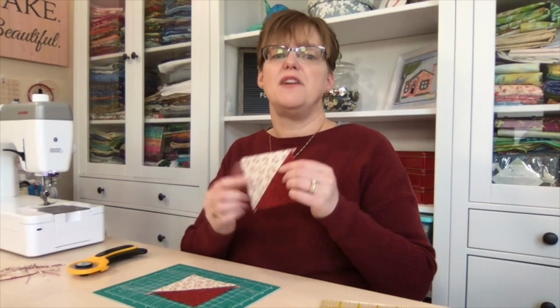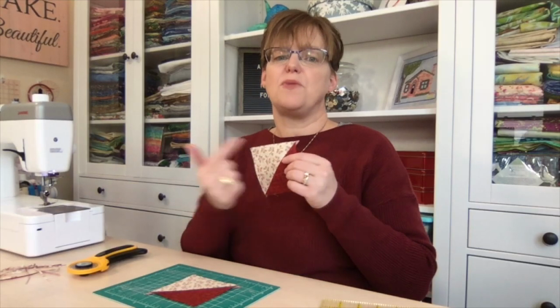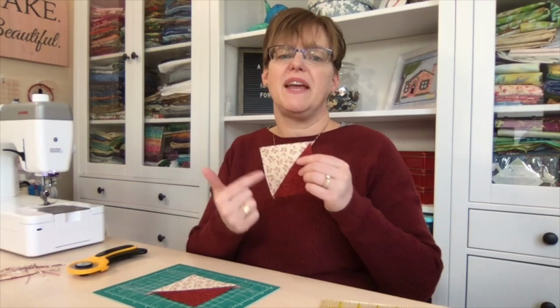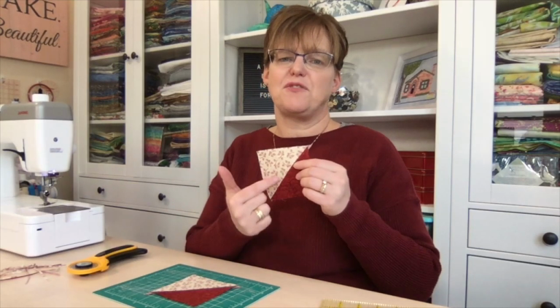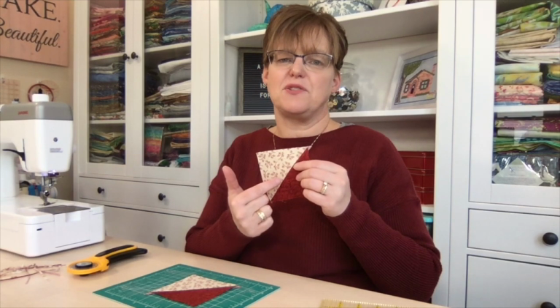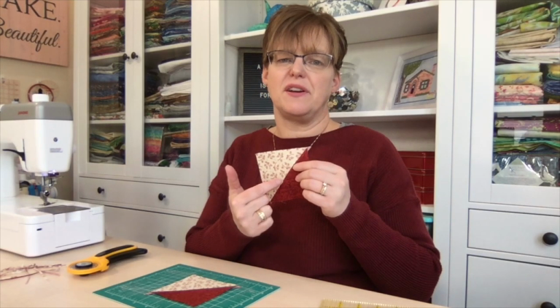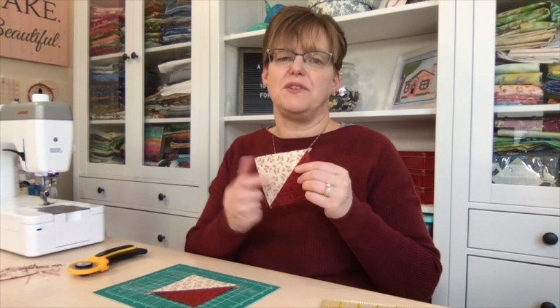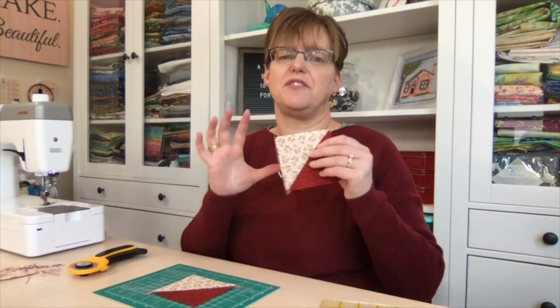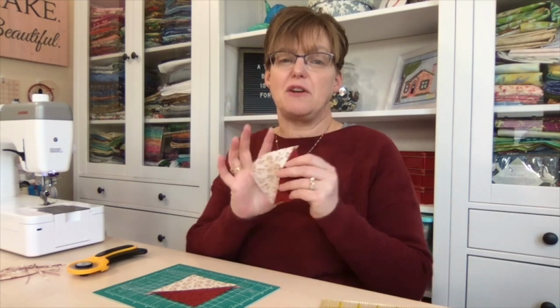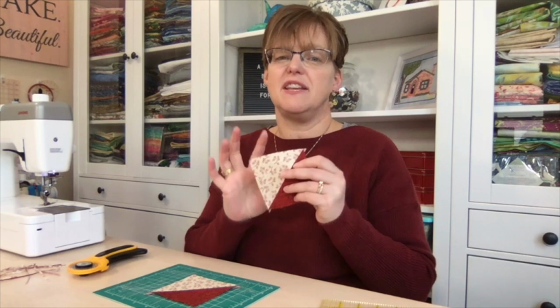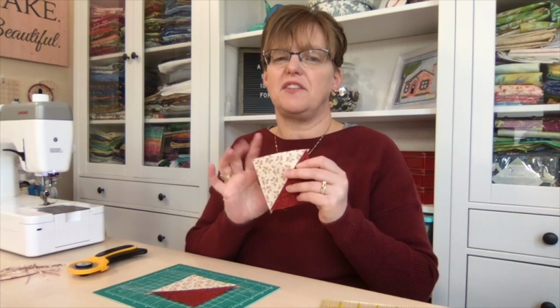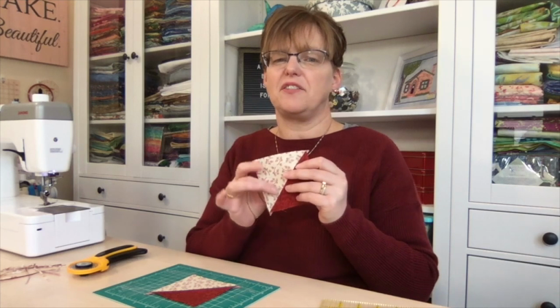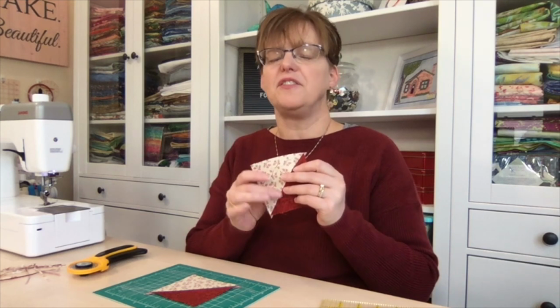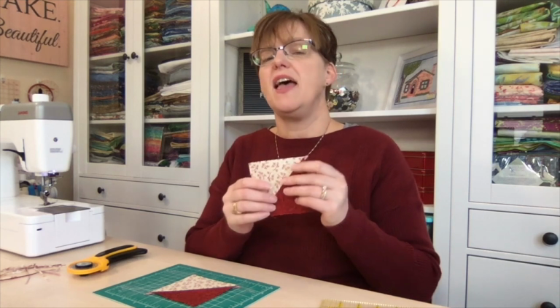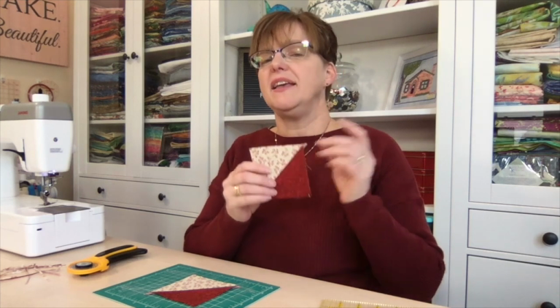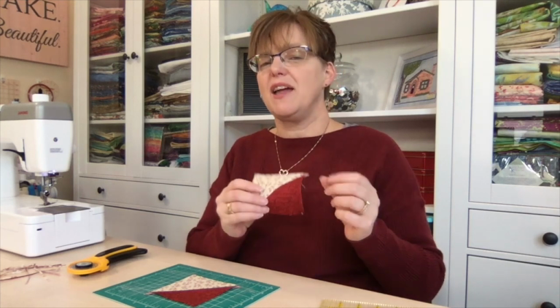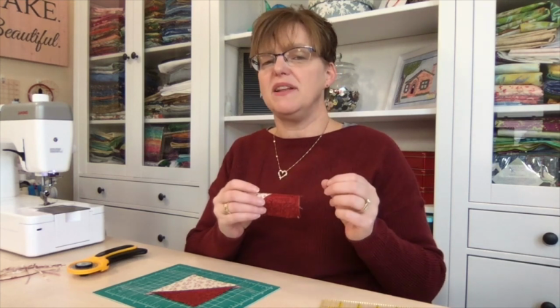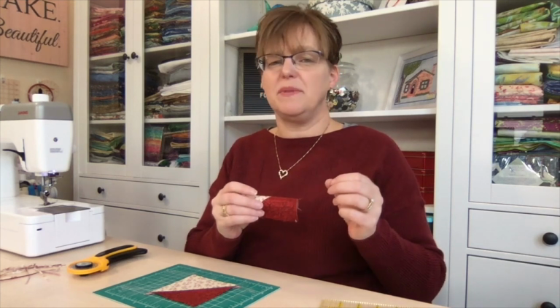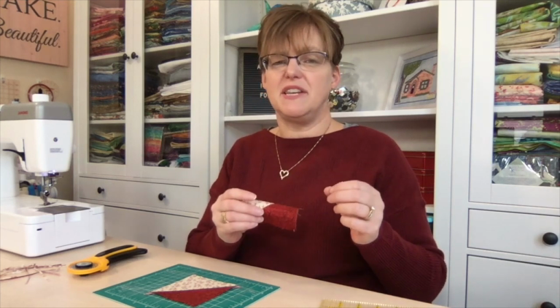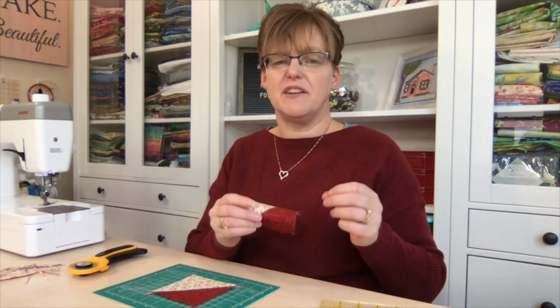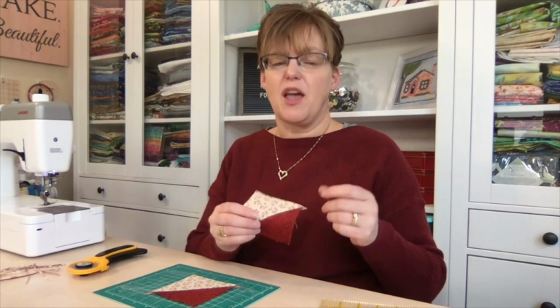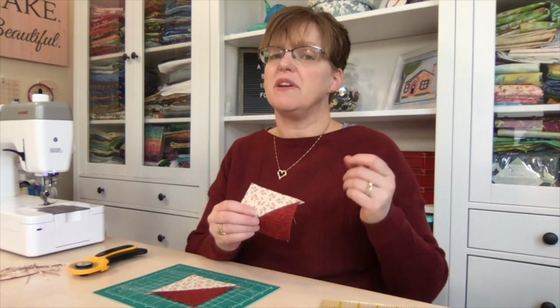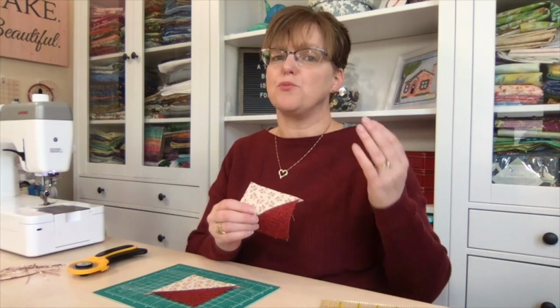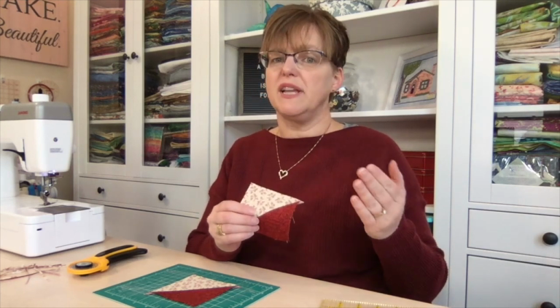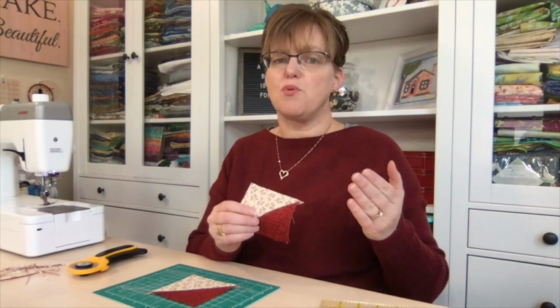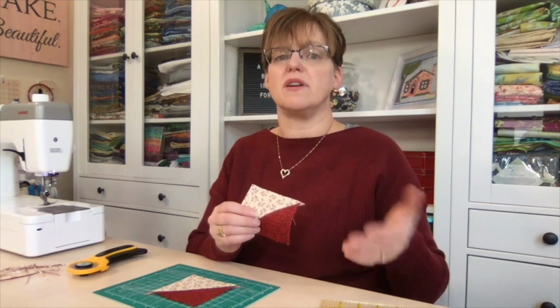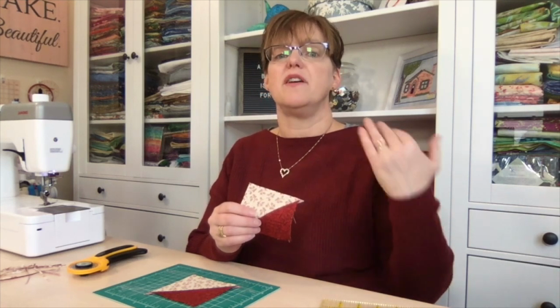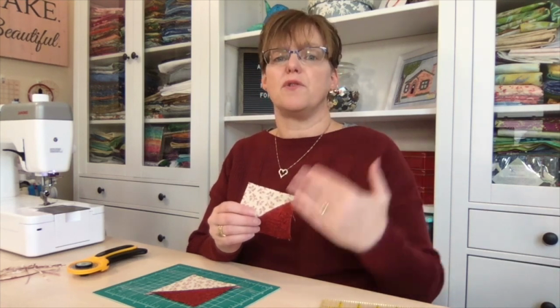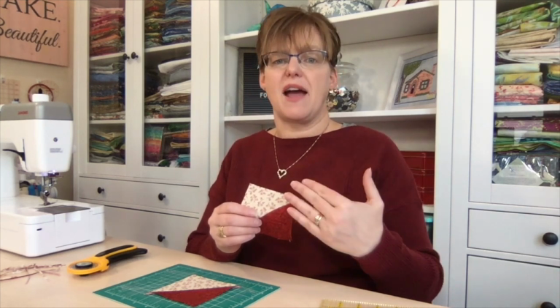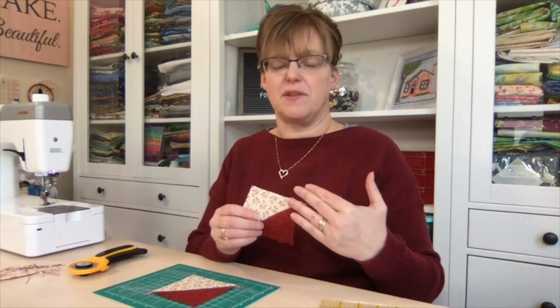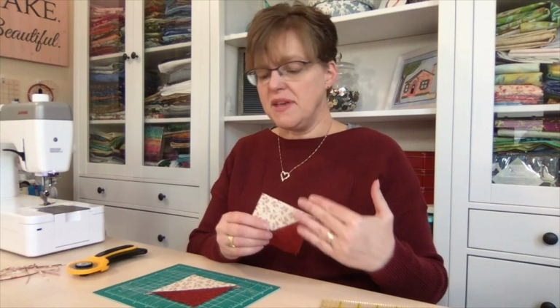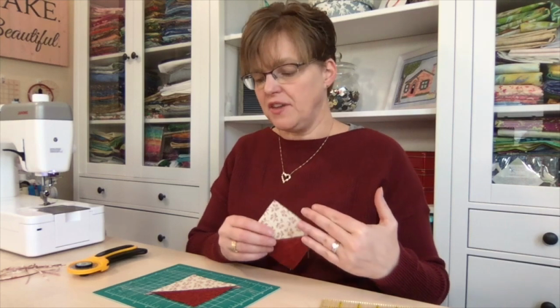Trimming half square triangle units down to the exact size can be a little bit tedious, but it's really important for accurate piecing.